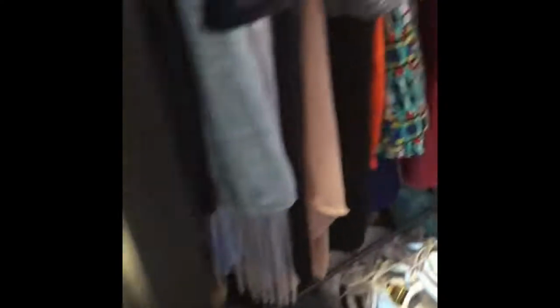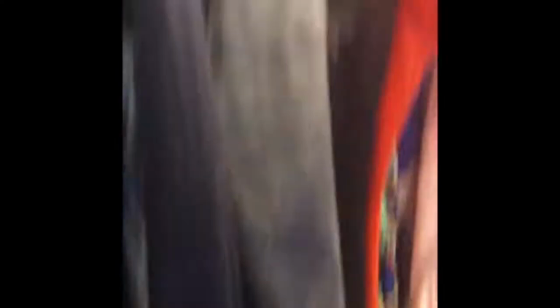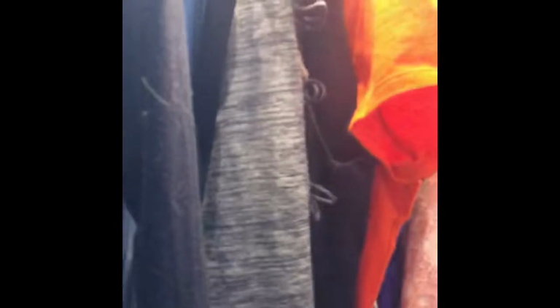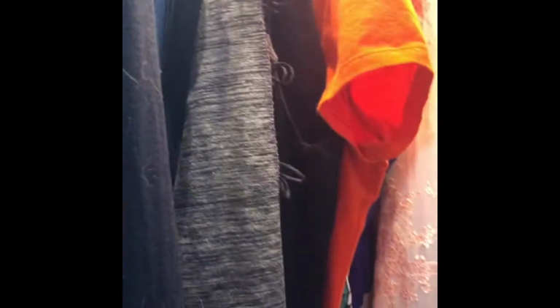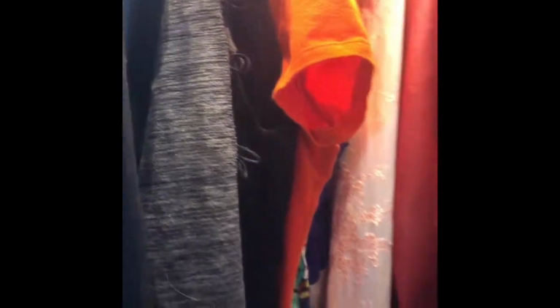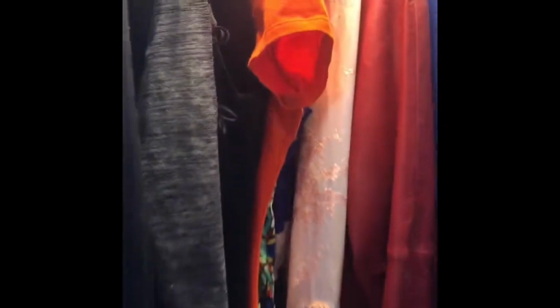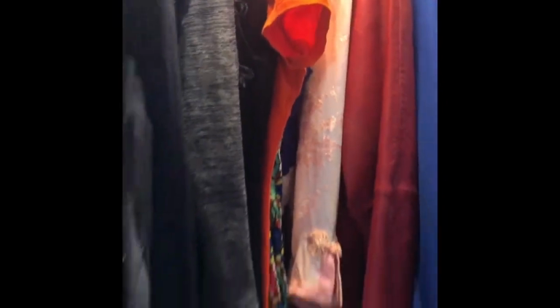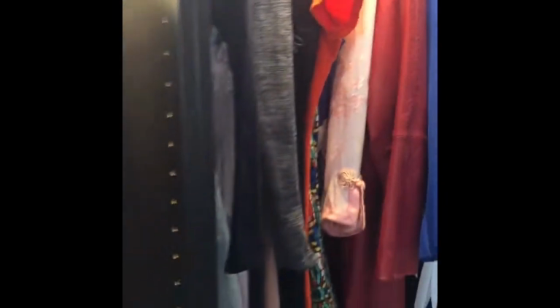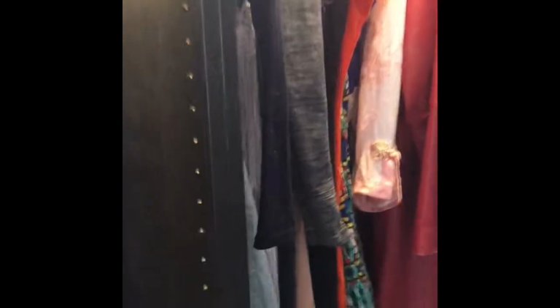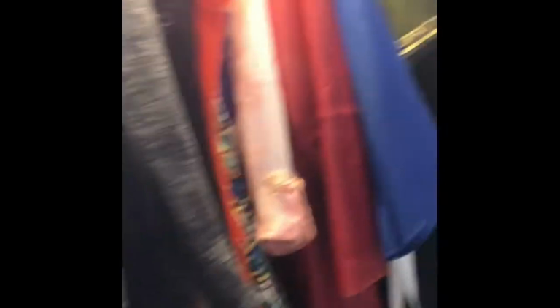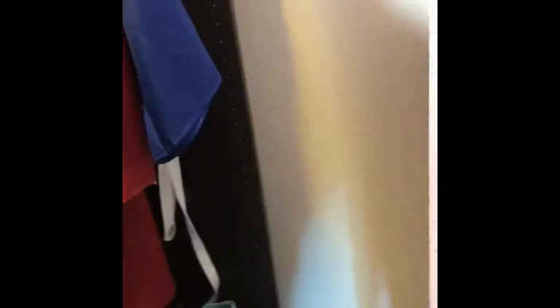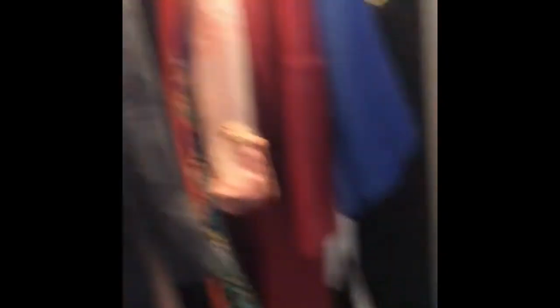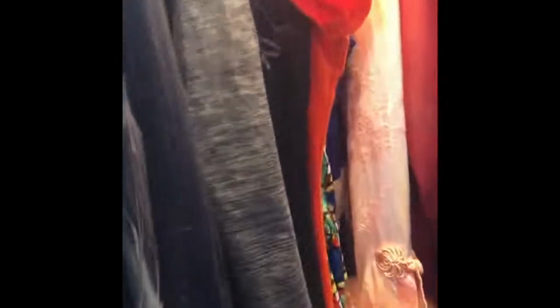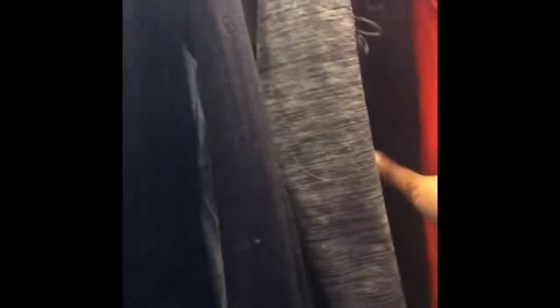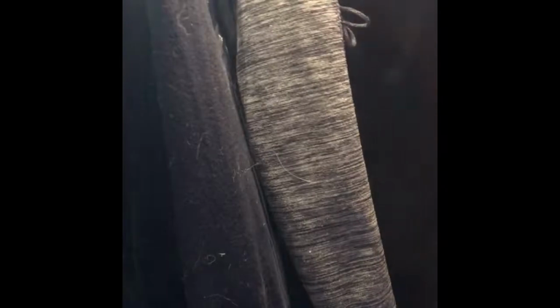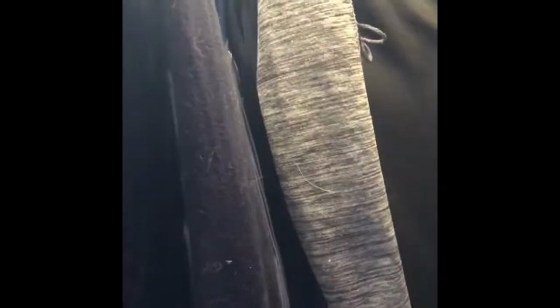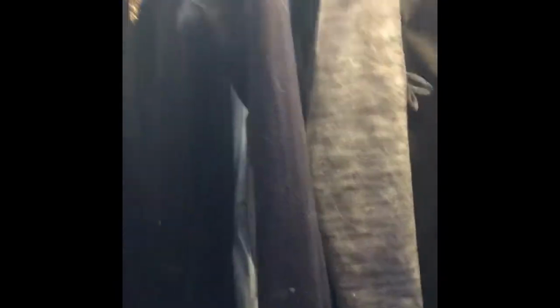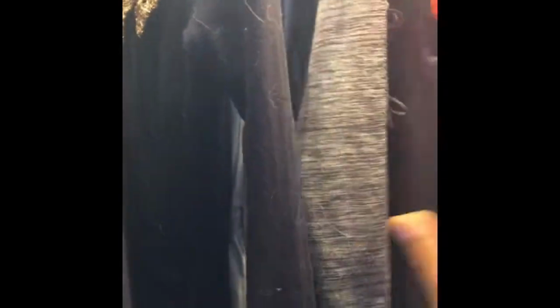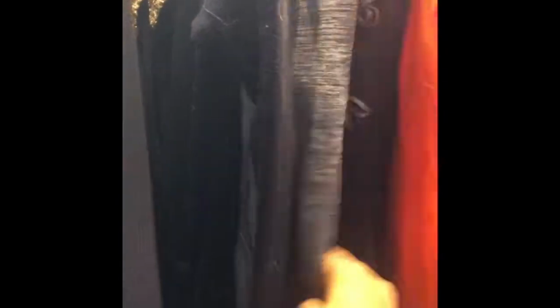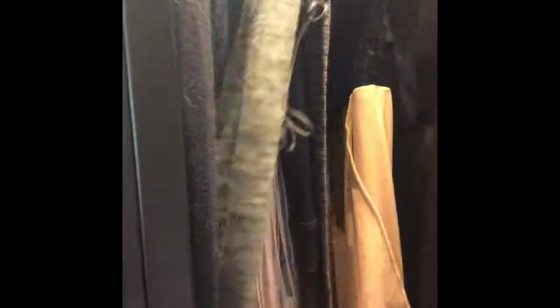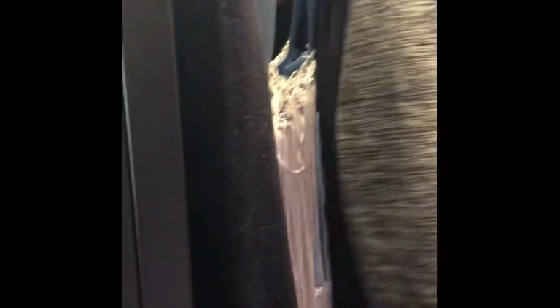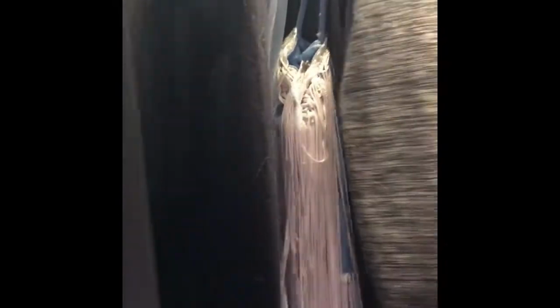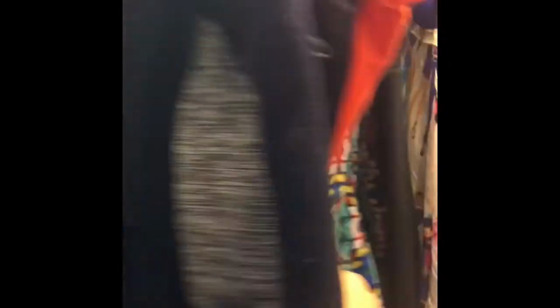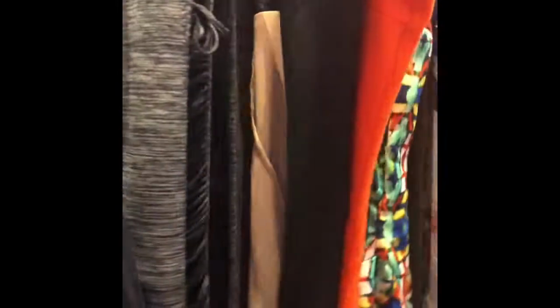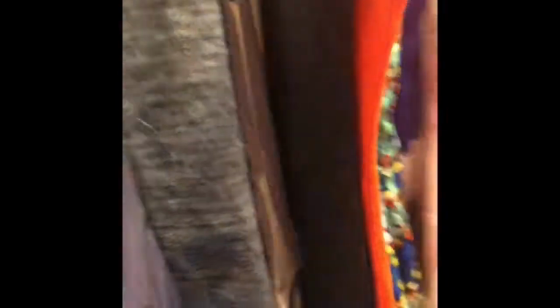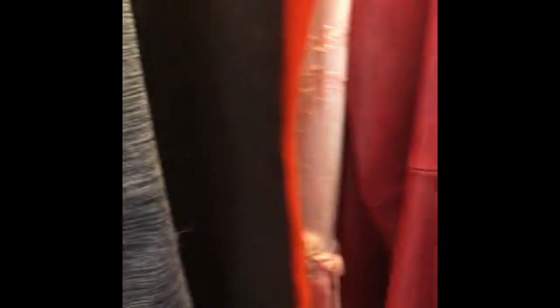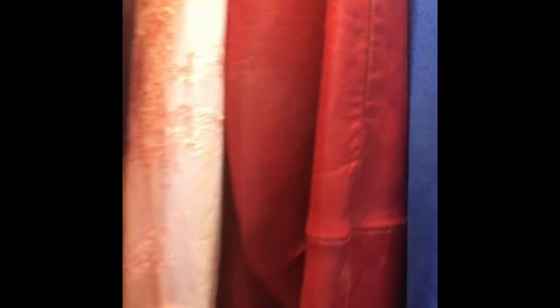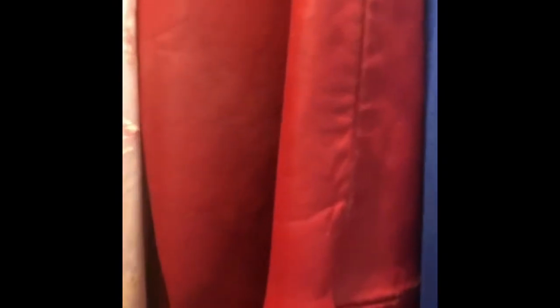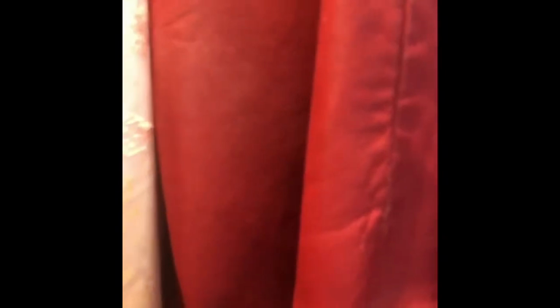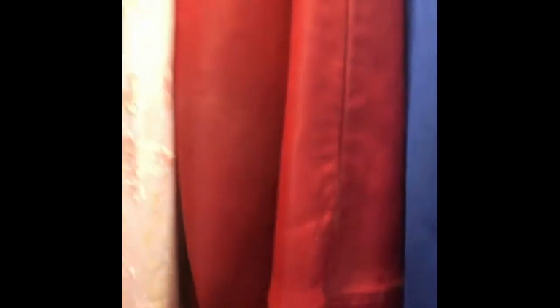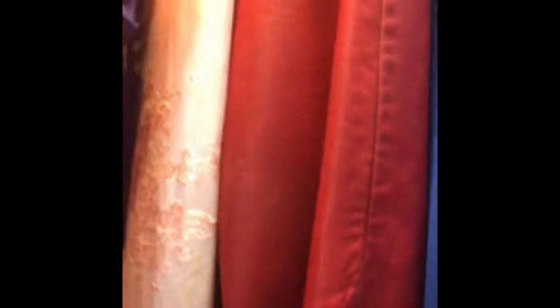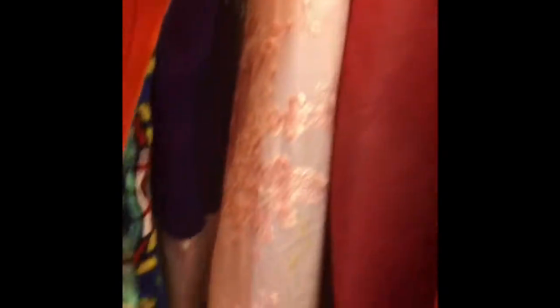And then here I have more dressed-up stuff. For example, I have like dresses for work, or like if you're going out — not really work stuff, but yeah.